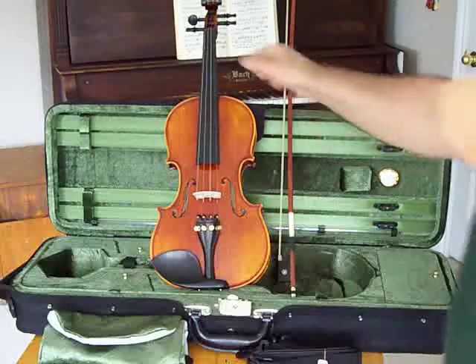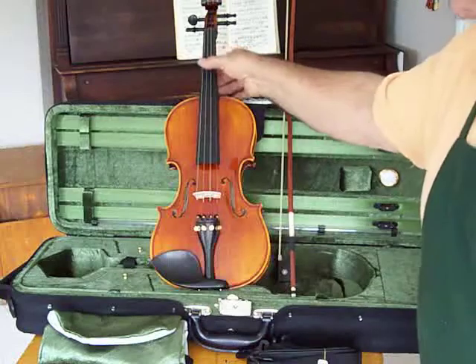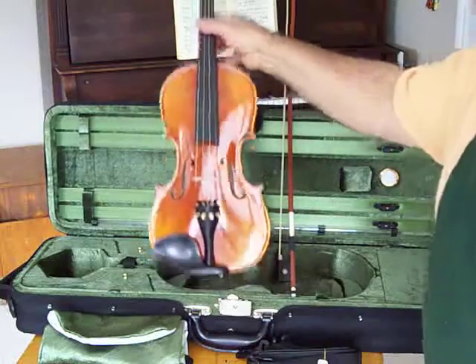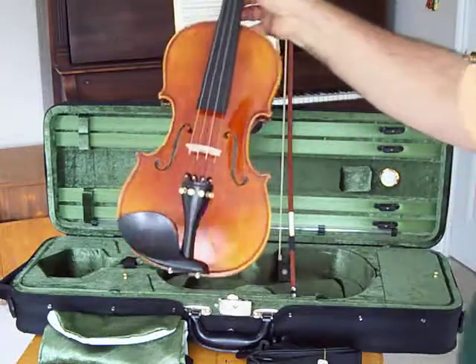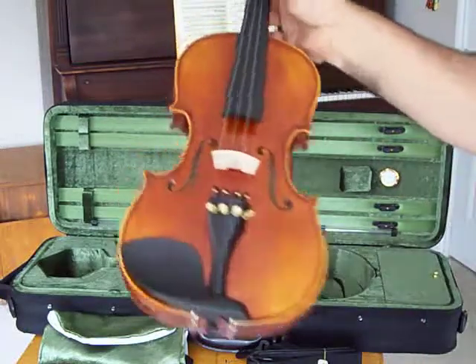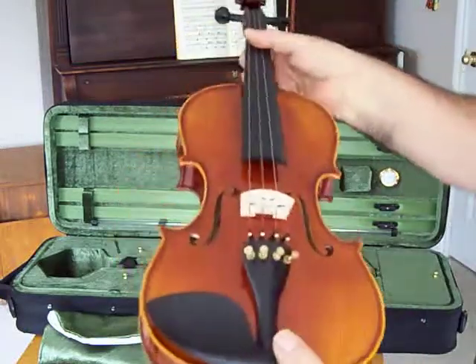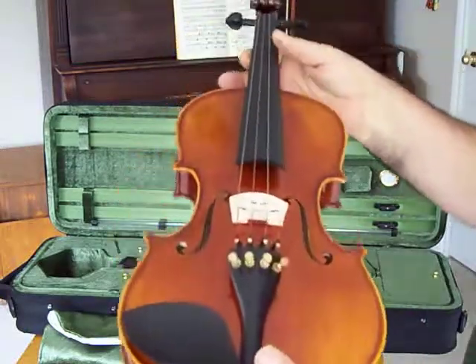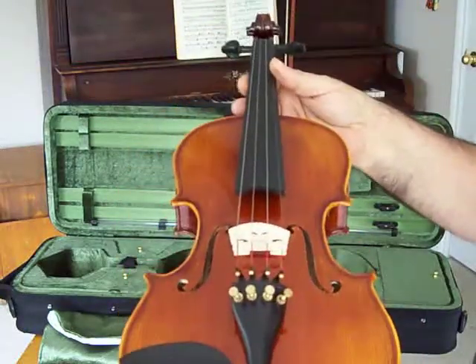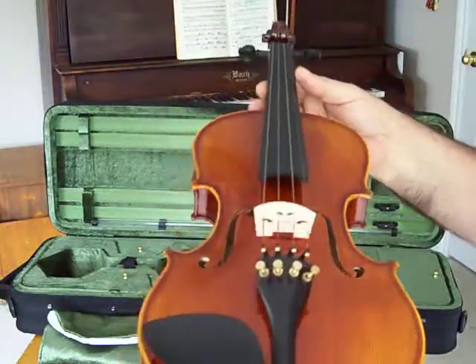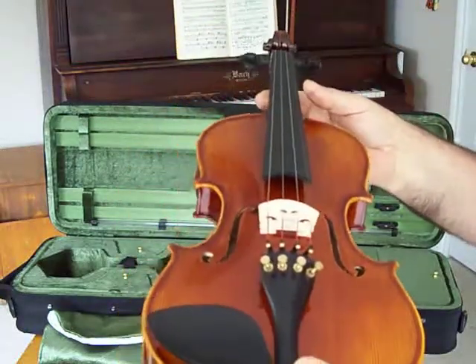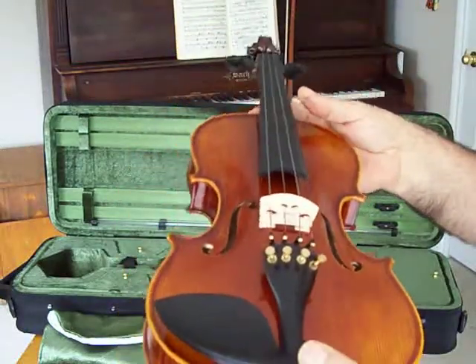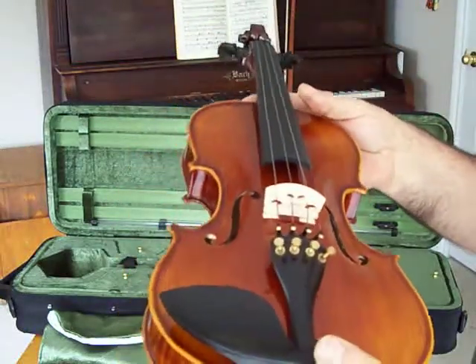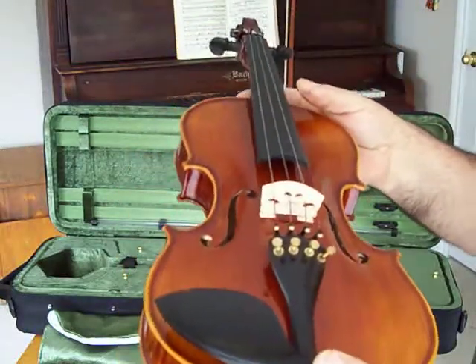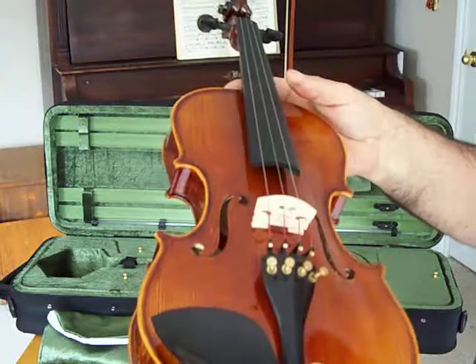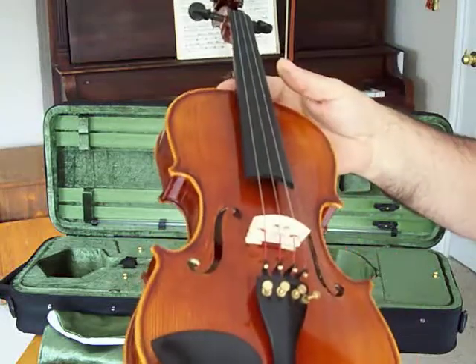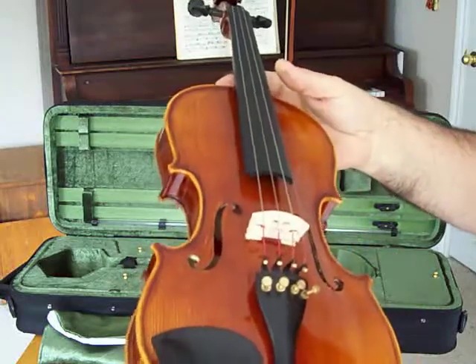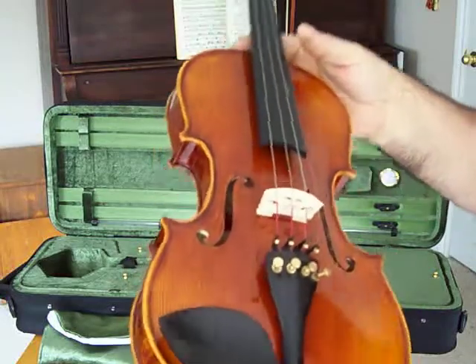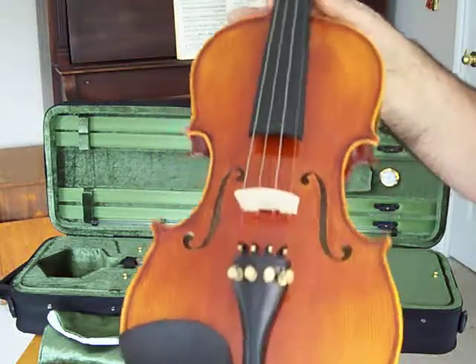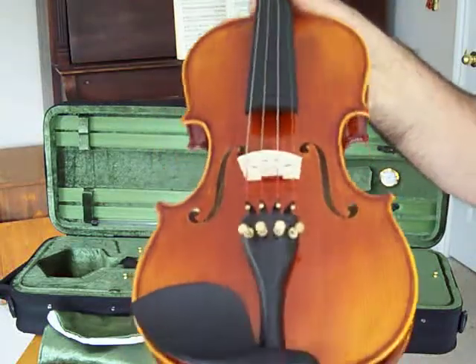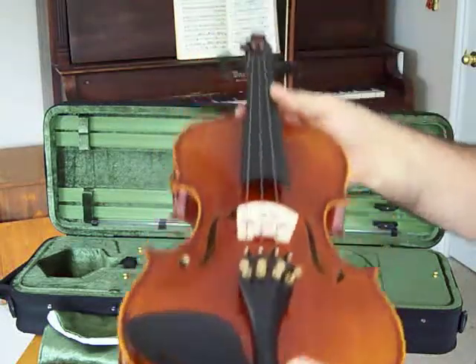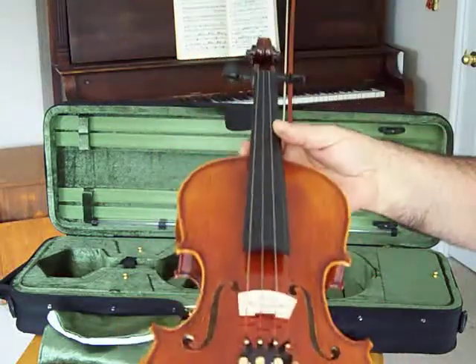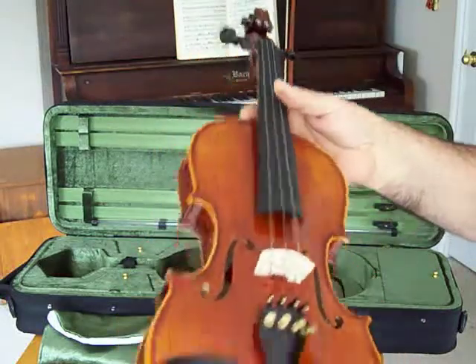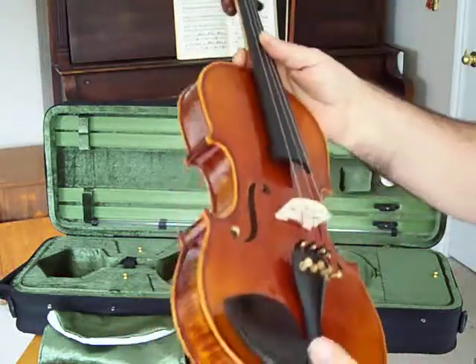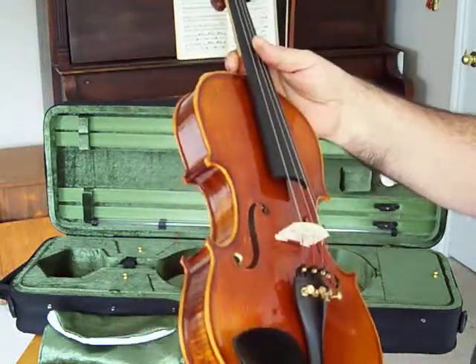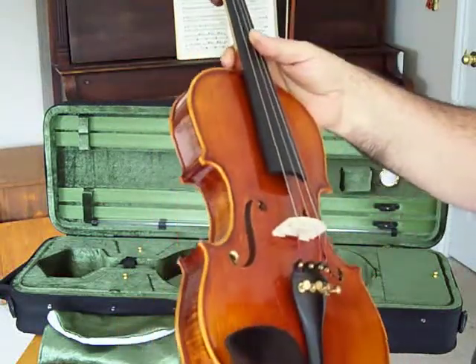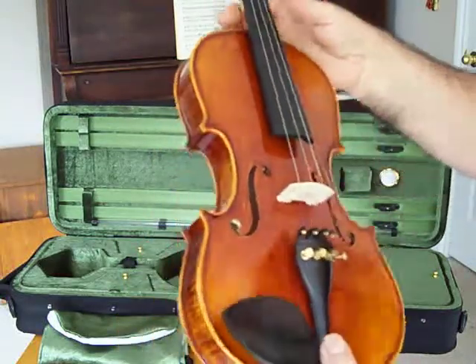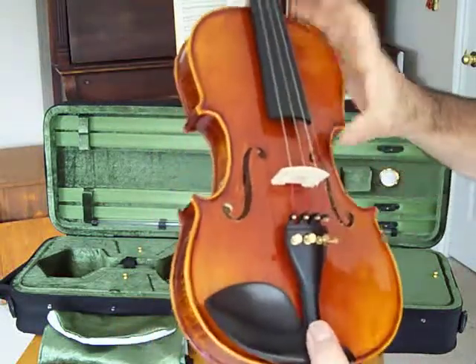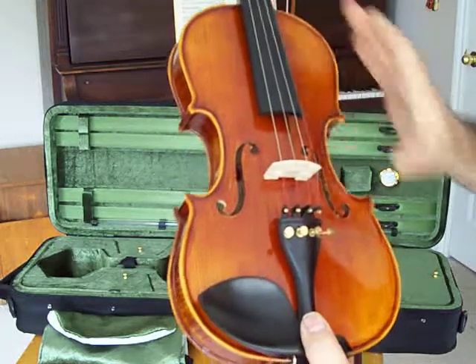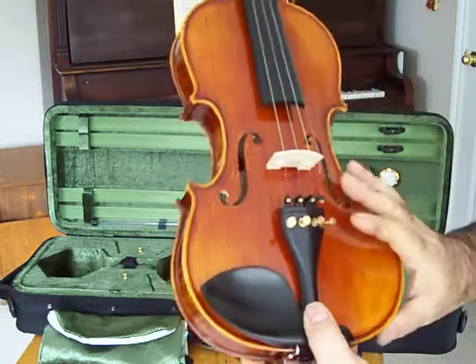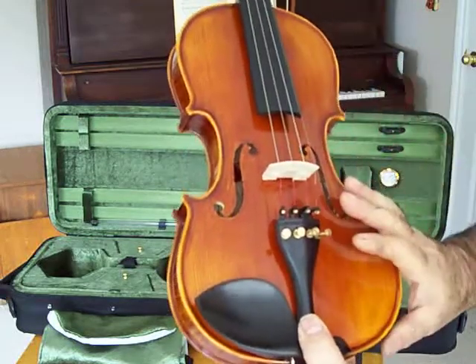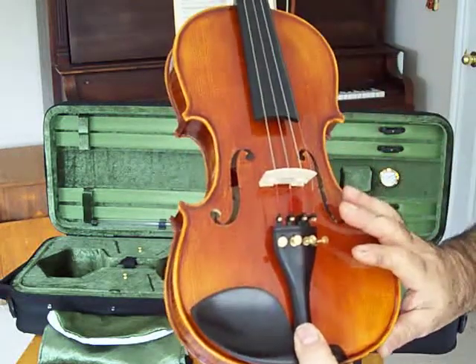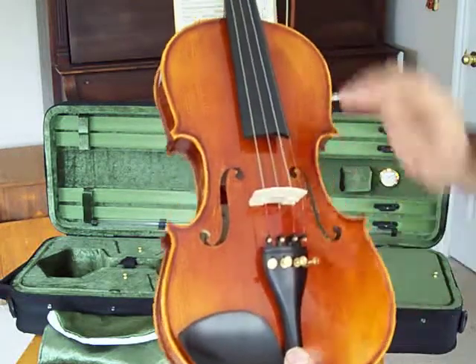This is the Minuet RVN-16, the first in our series of student advanced violins. It has very exacting specifications, meaning the bouts are set to standard.